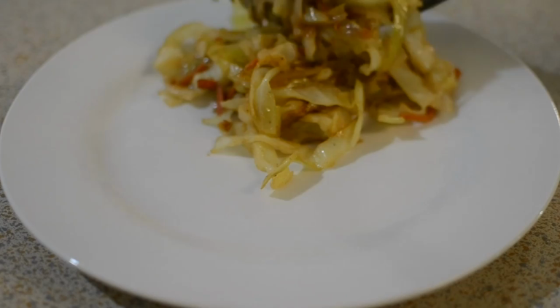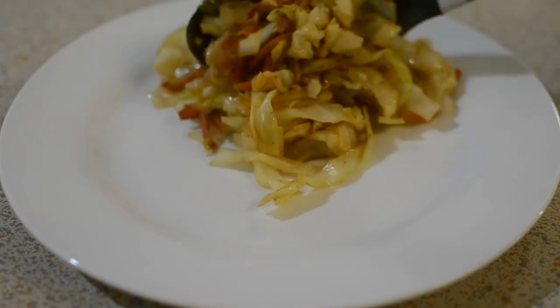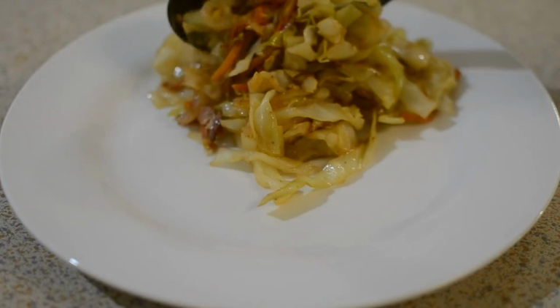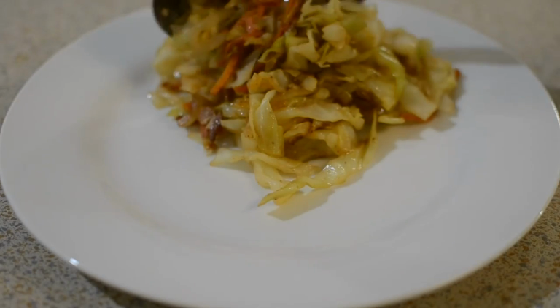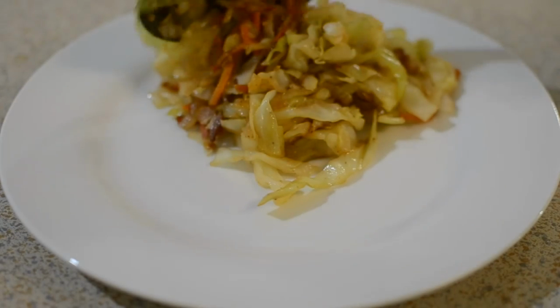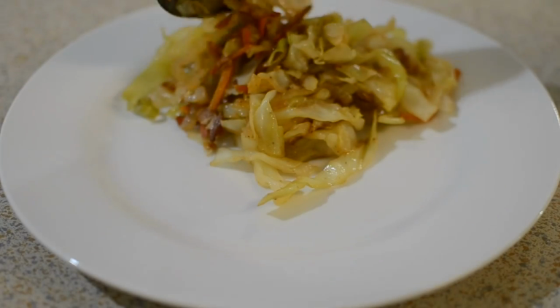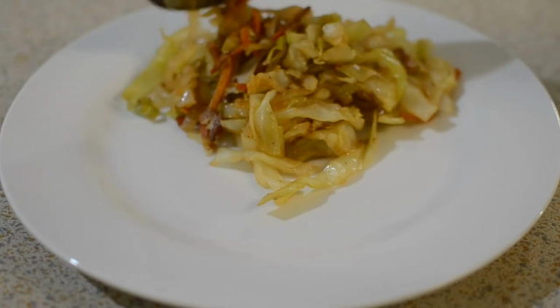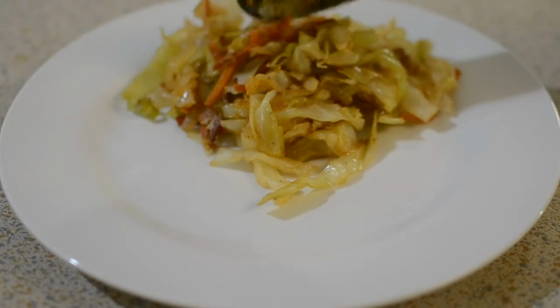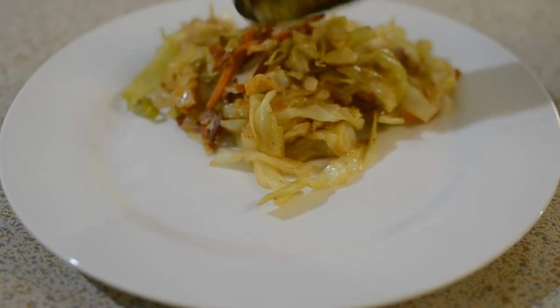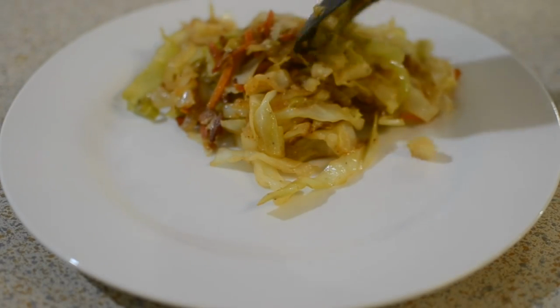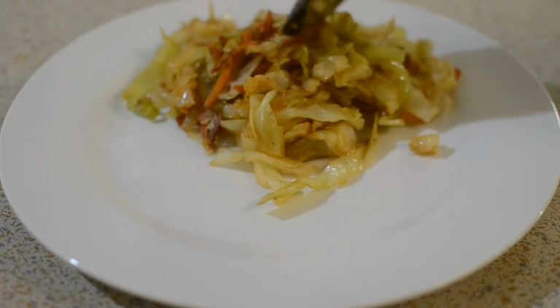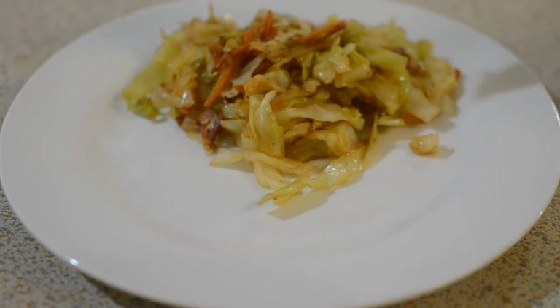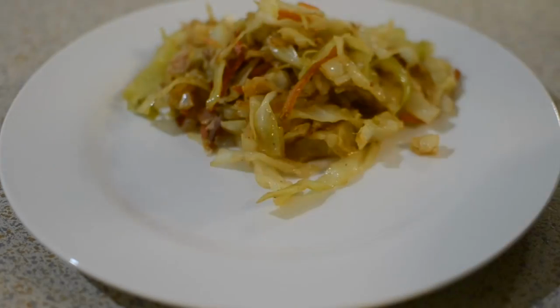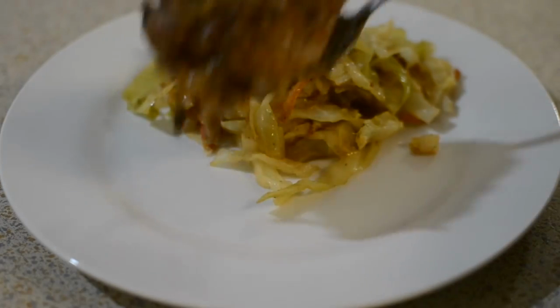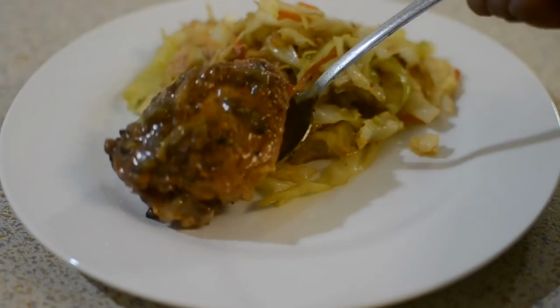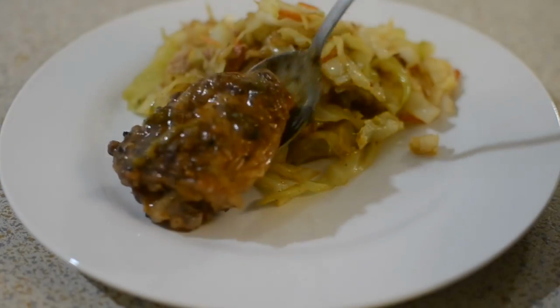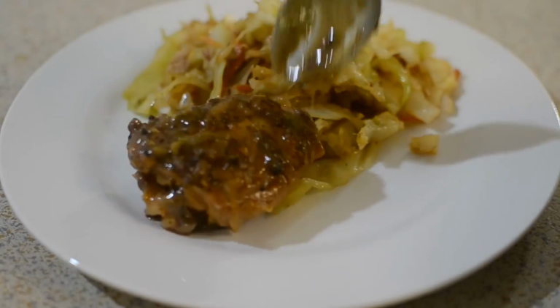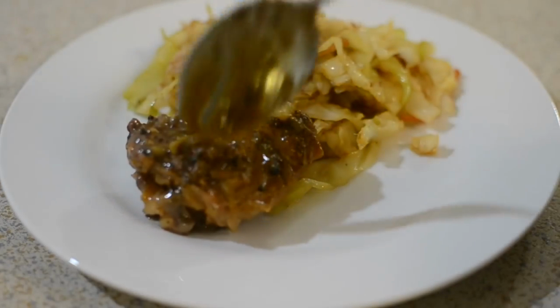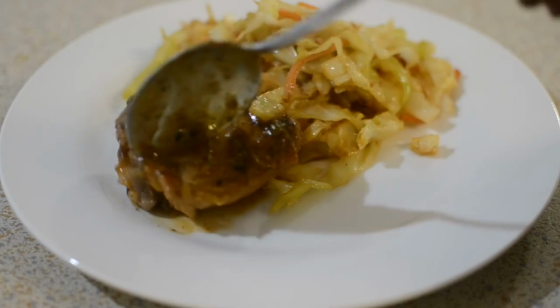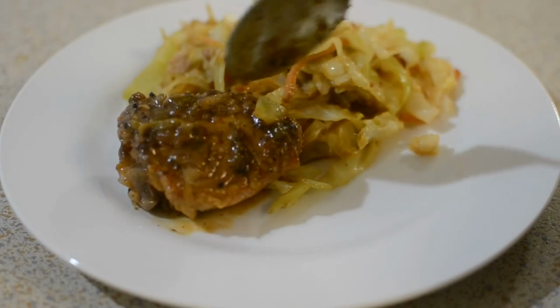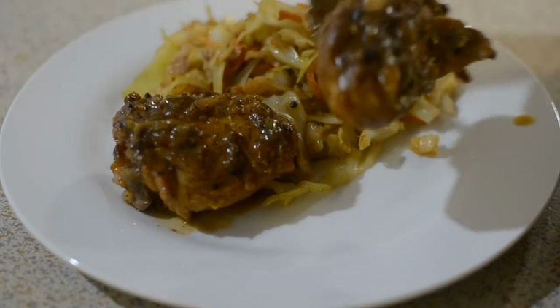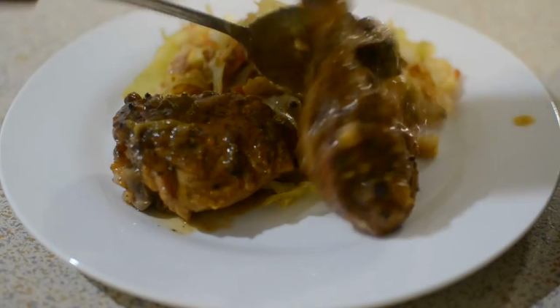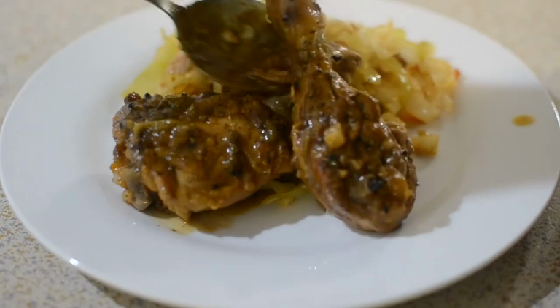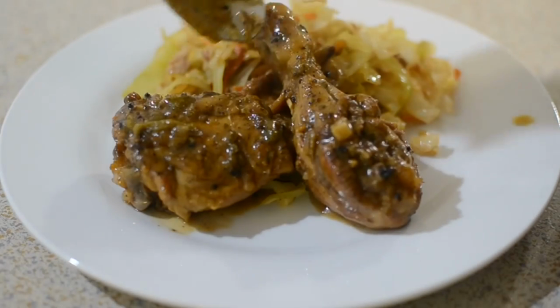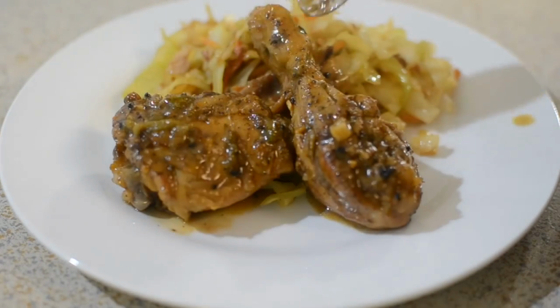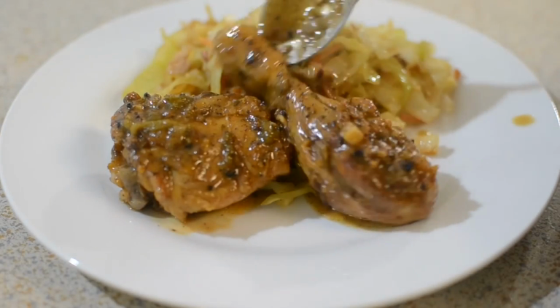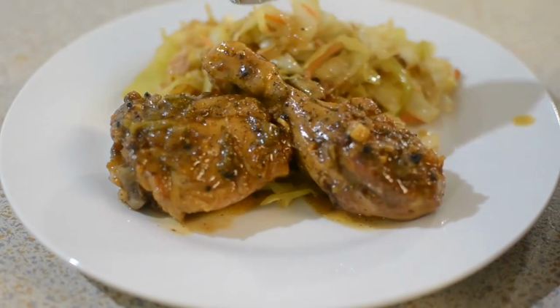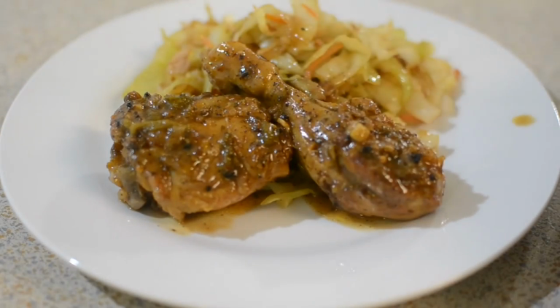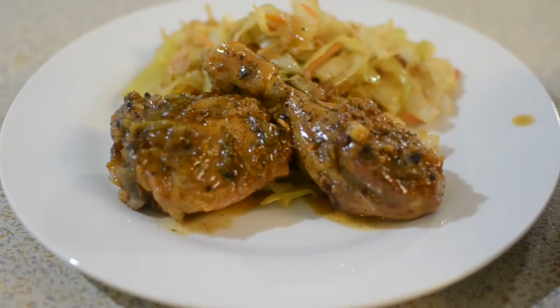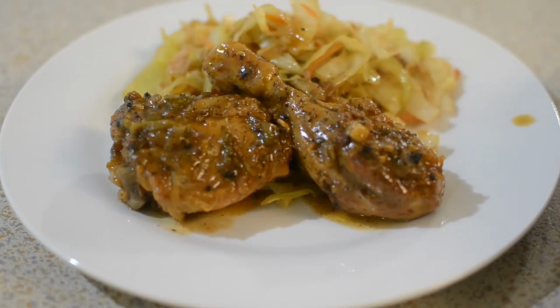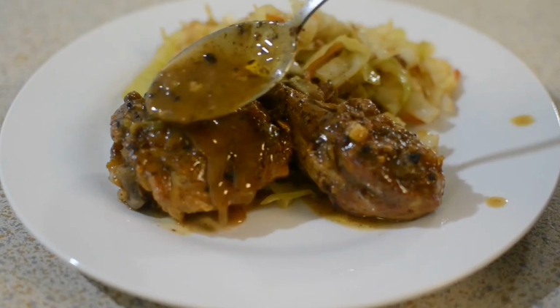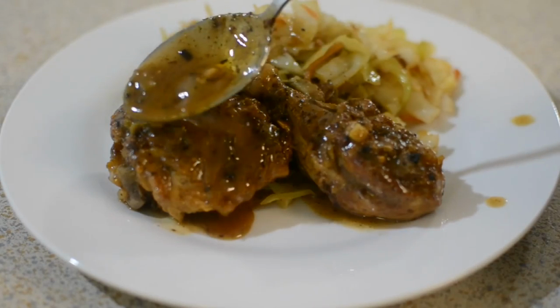This is the cabbage — as you can see the onion, the bacon, the carrots — it was probably my favorite part of the dish. Even though the chicken was amazing, I ate a whole lot of cabbage today.